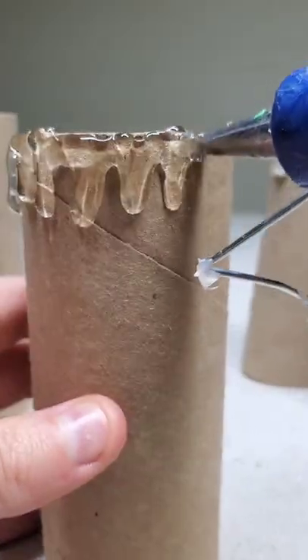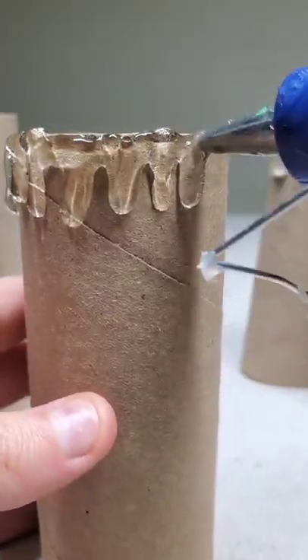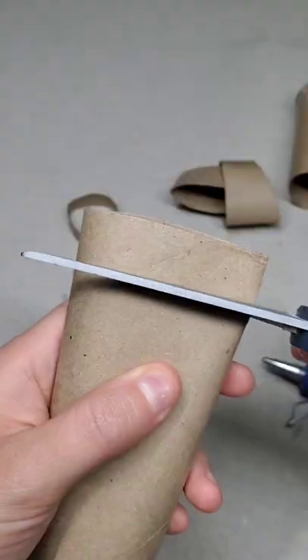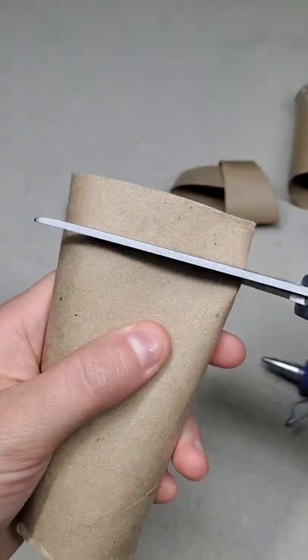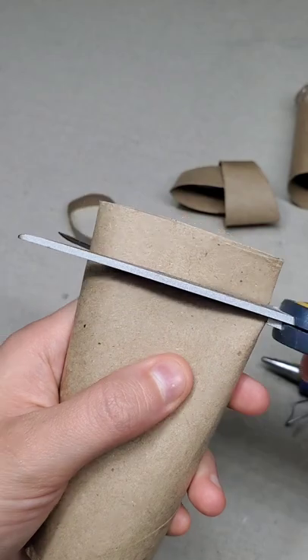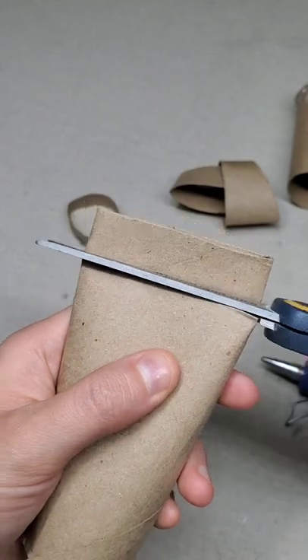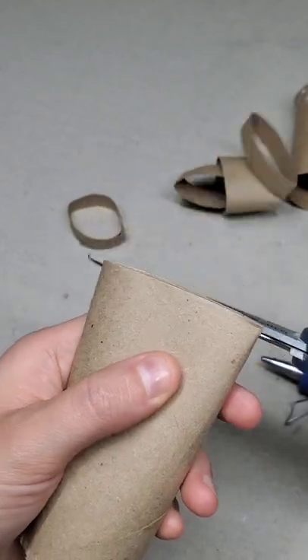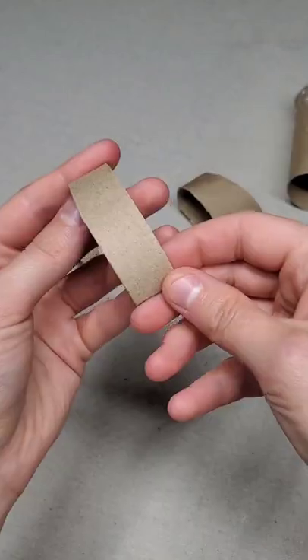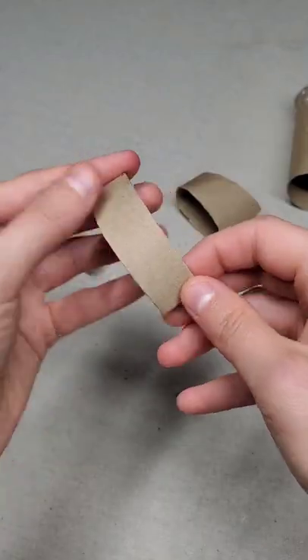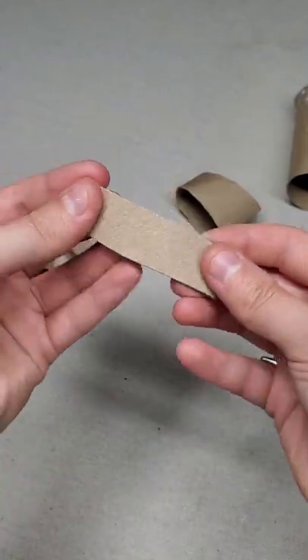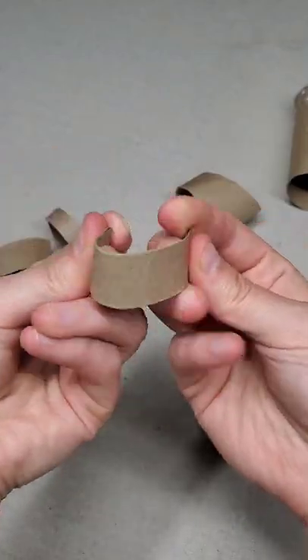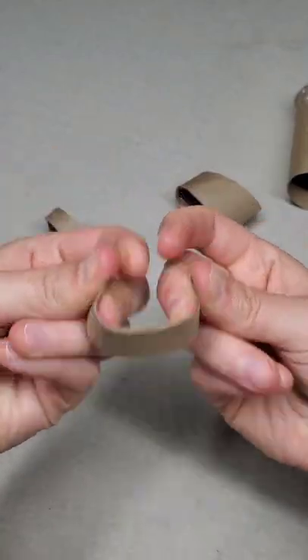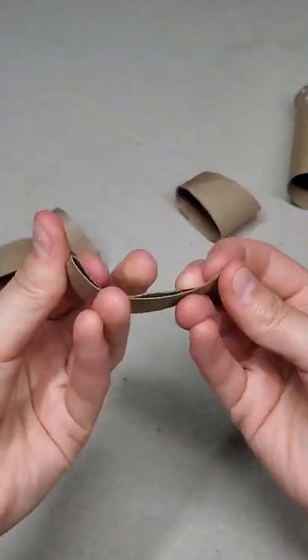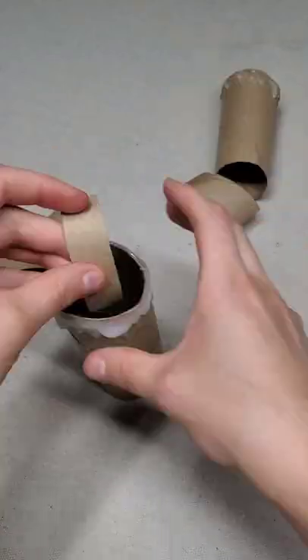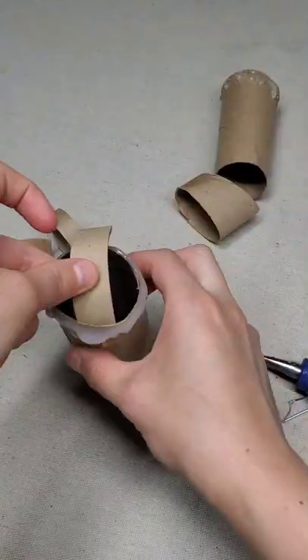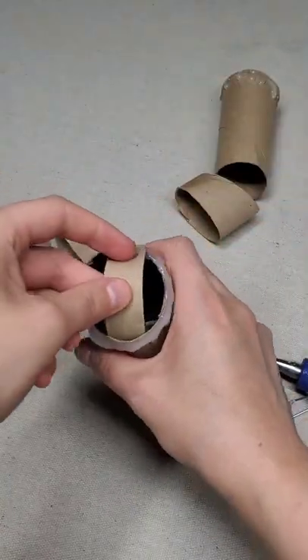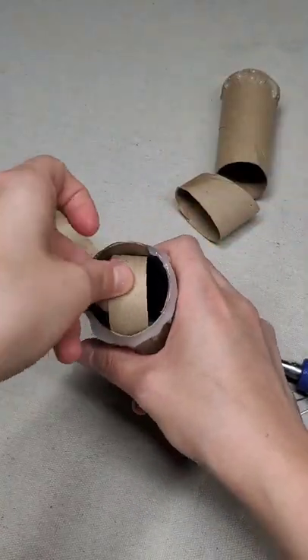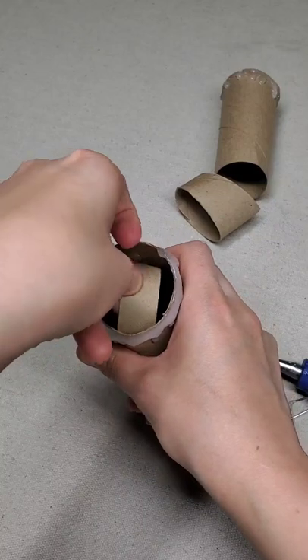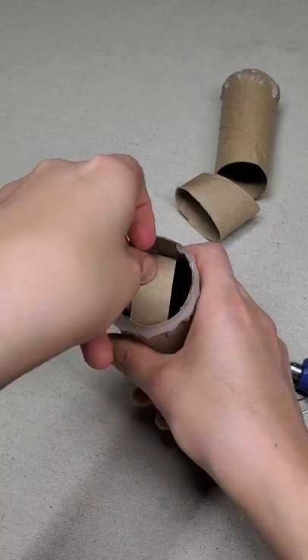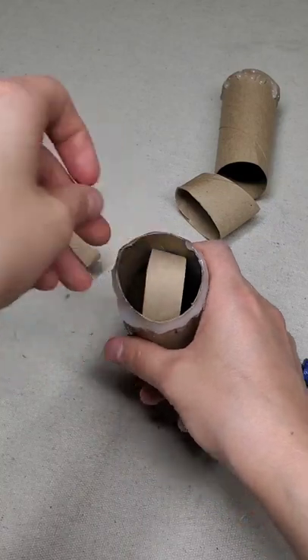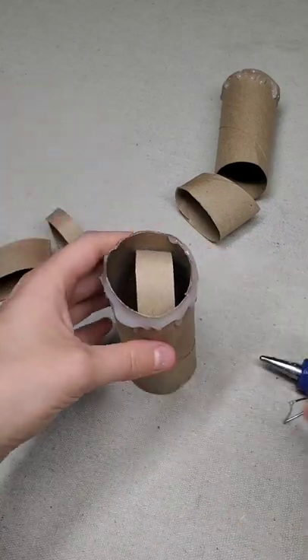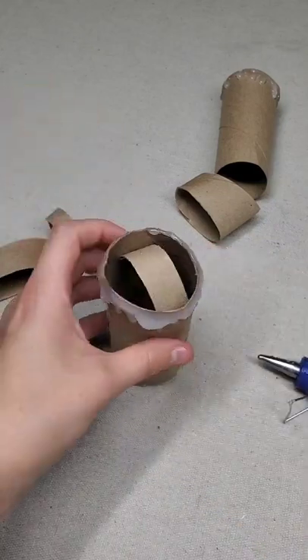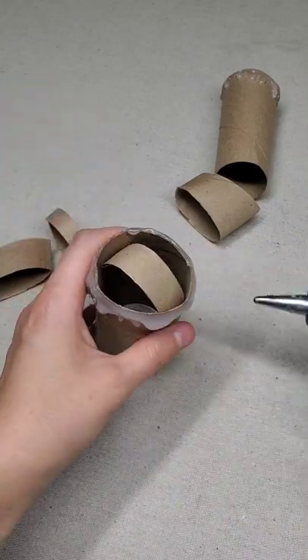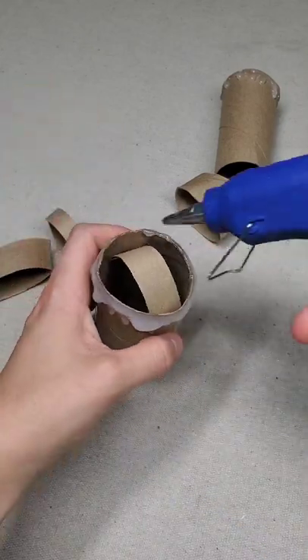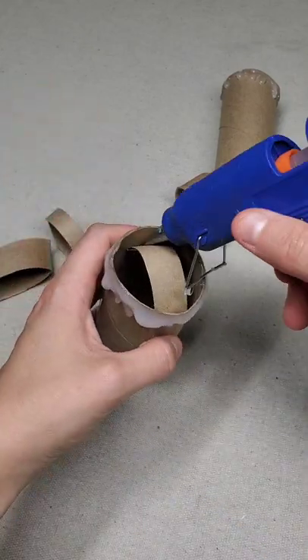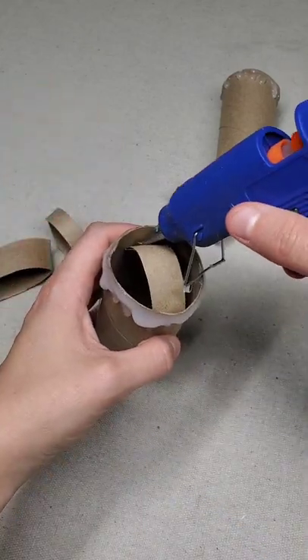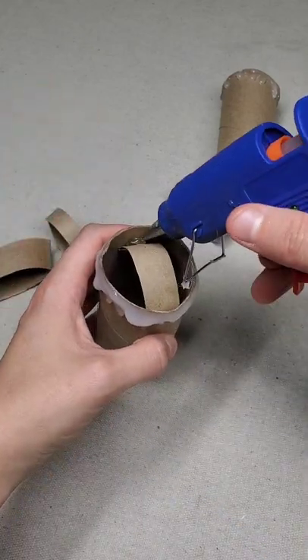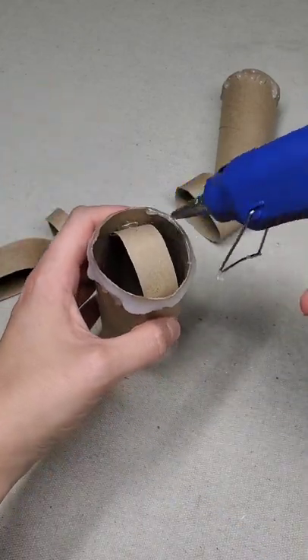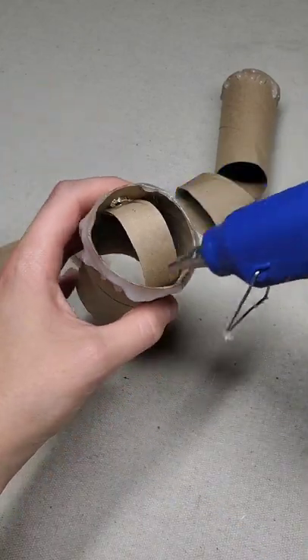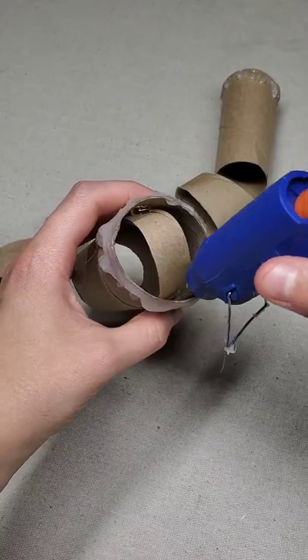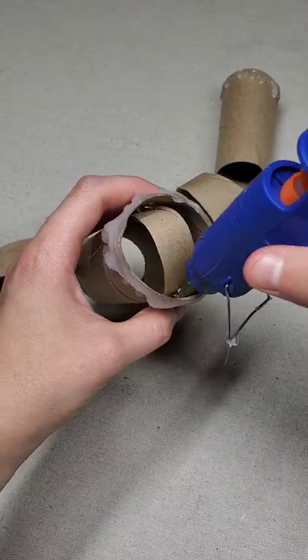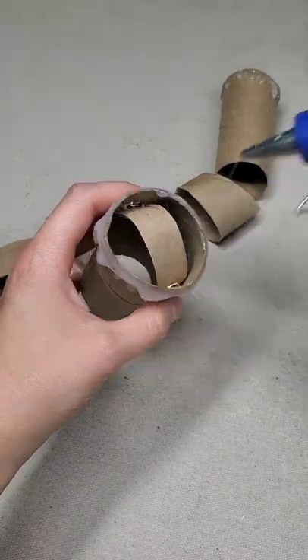While the hot glue dries, go and cut small pieces of a paper towel roll, bend these, and then glue them into the inner portion of the fake candles. Wait for this hot glue to dry.